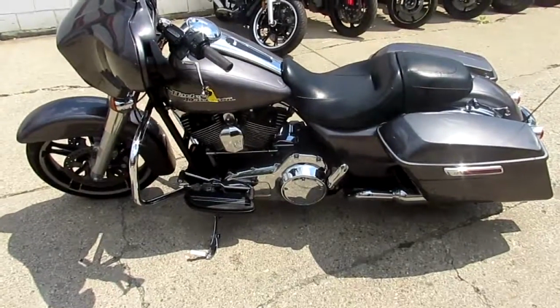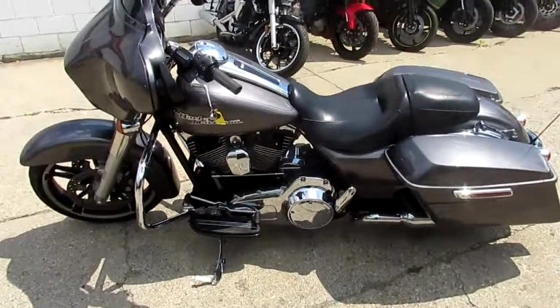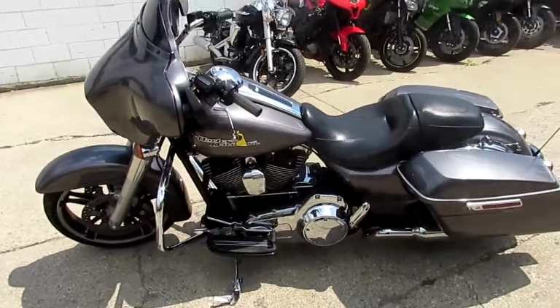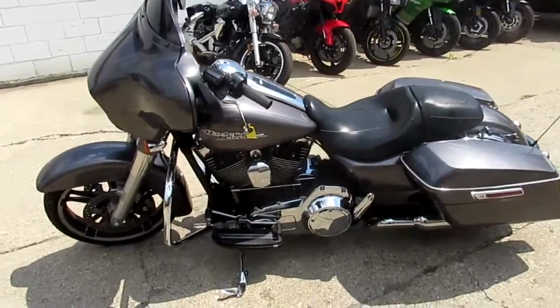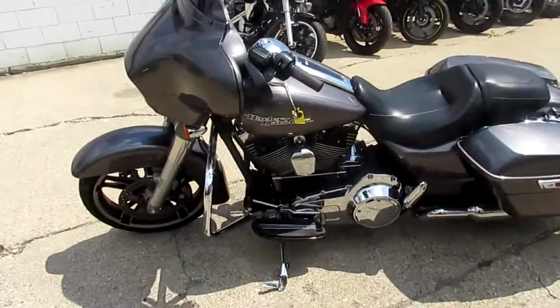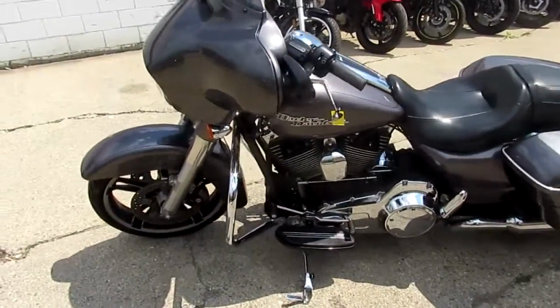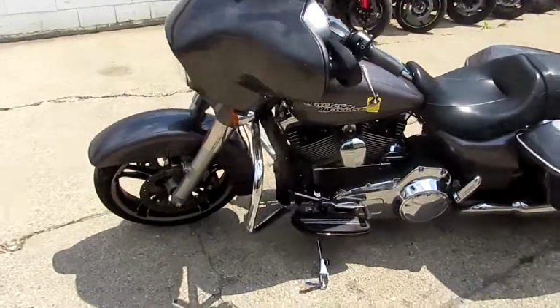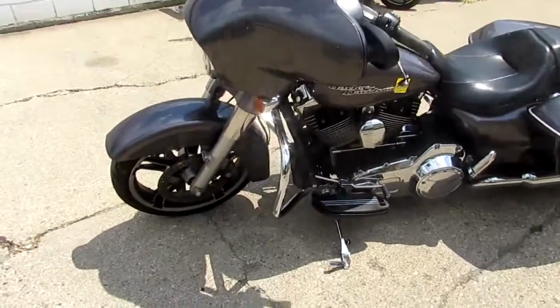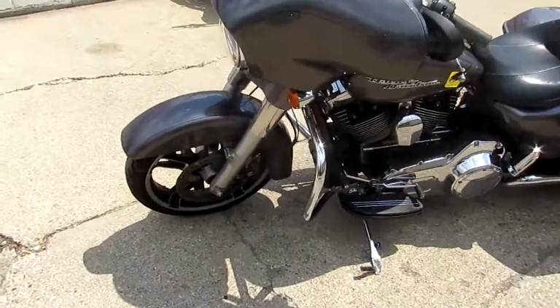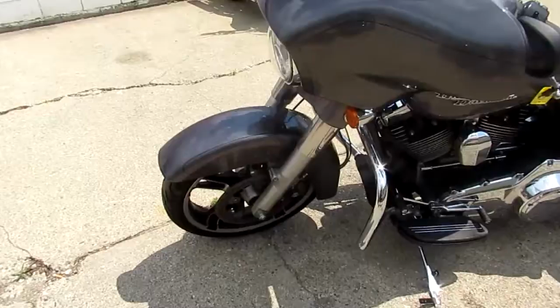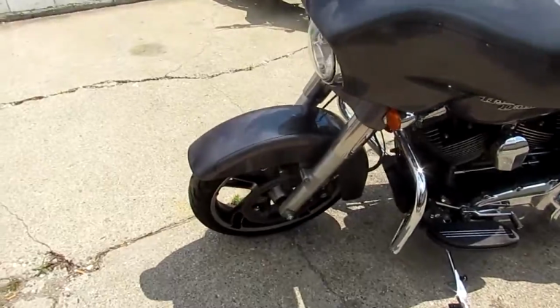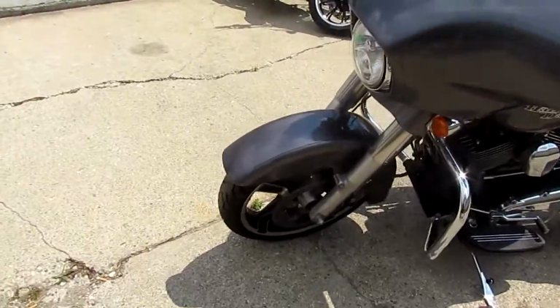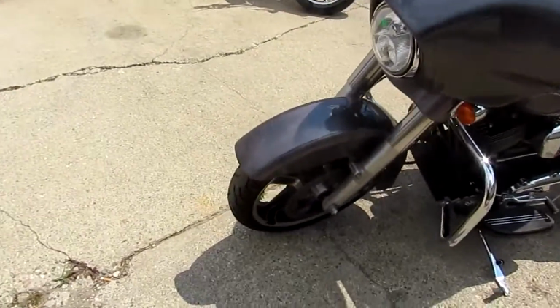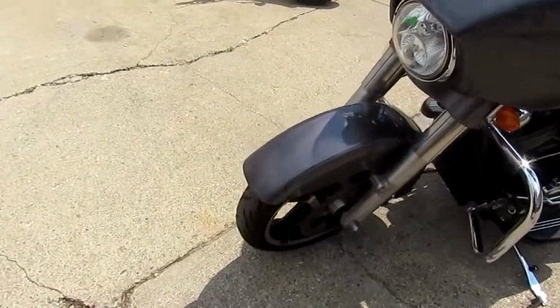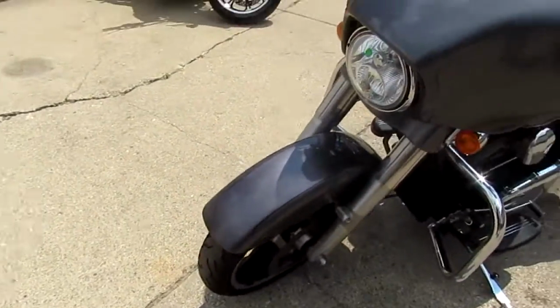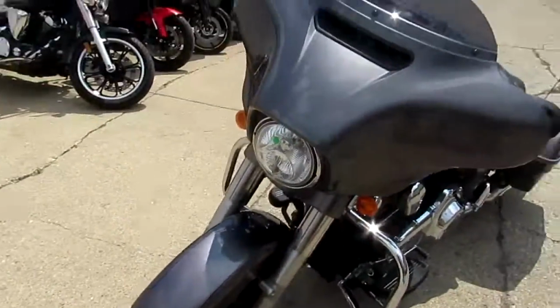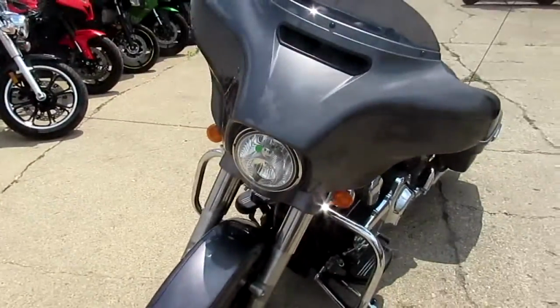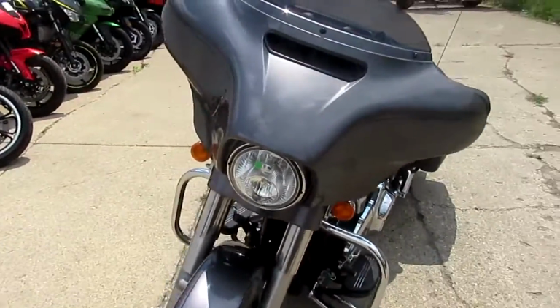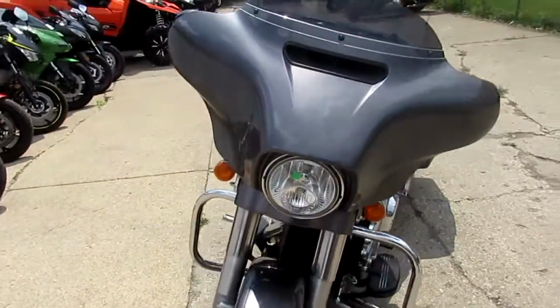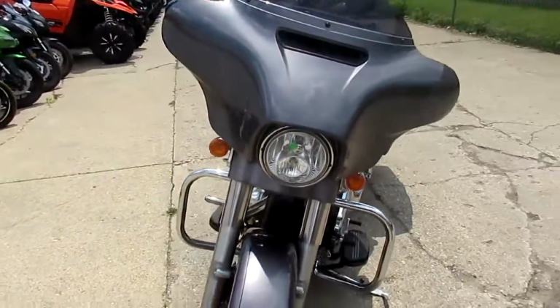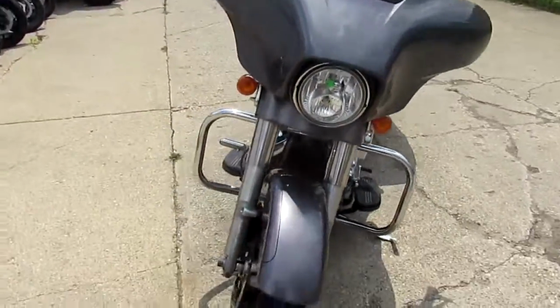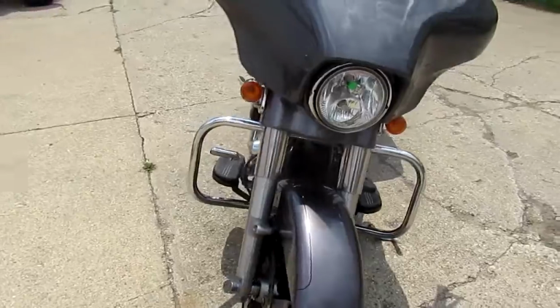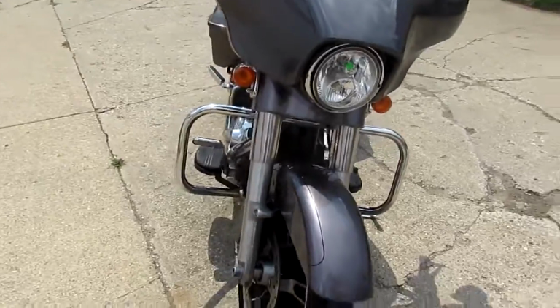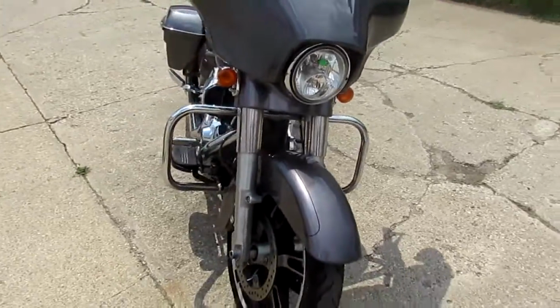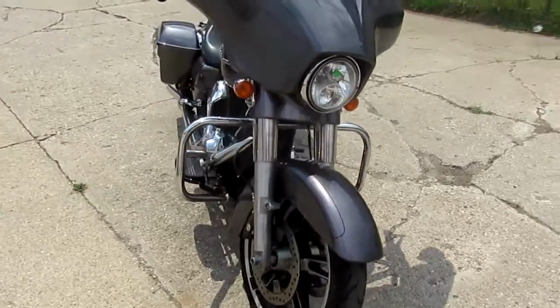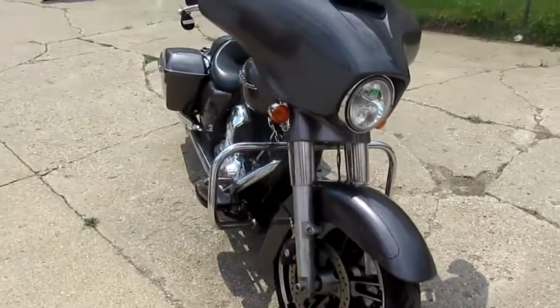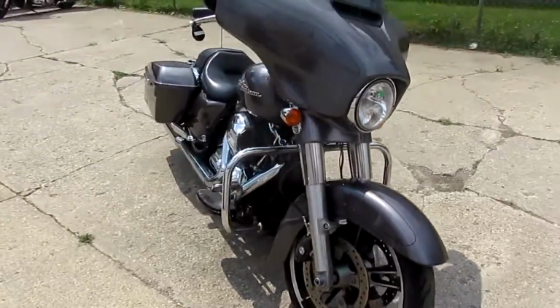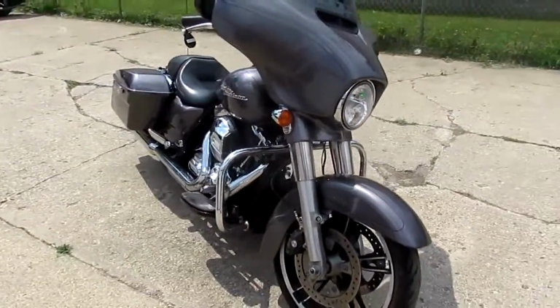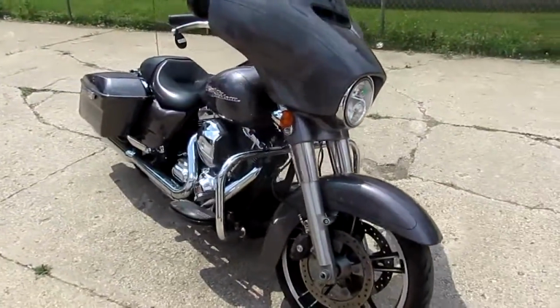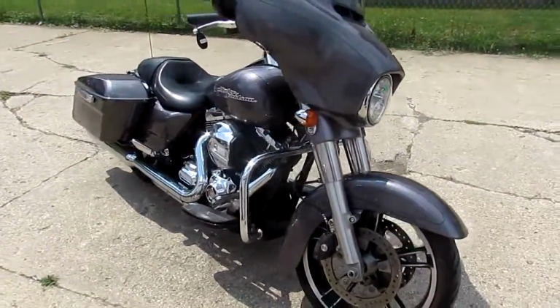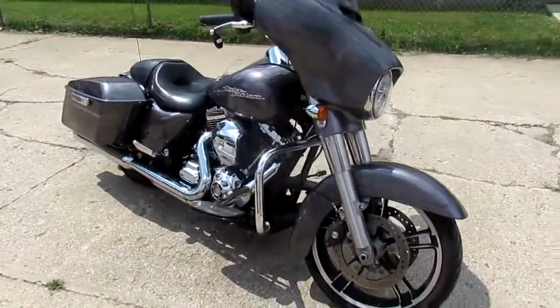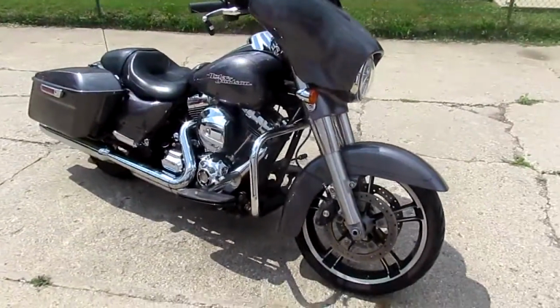Hey guys, we got a super cool one here at Approval Powersports. Just got a semi load in — it's August 2nd, got two semis in today. This one's a 2015 Harley Davidson Street Glide Special.